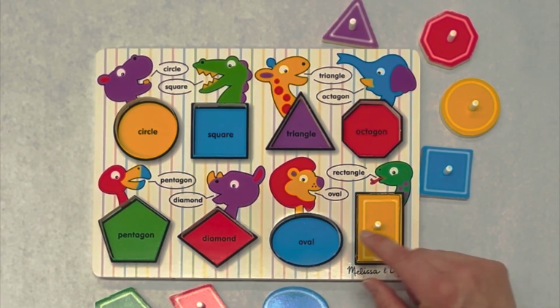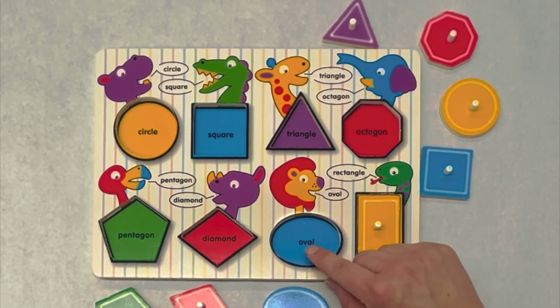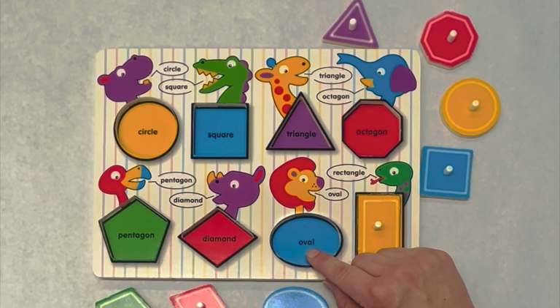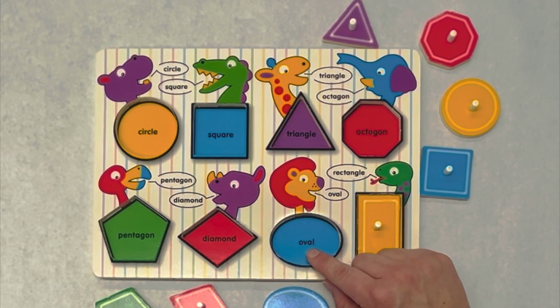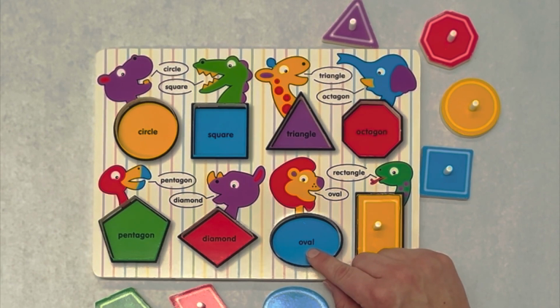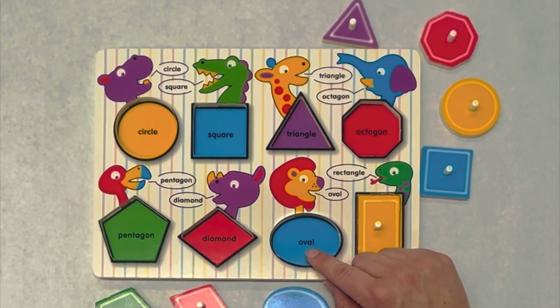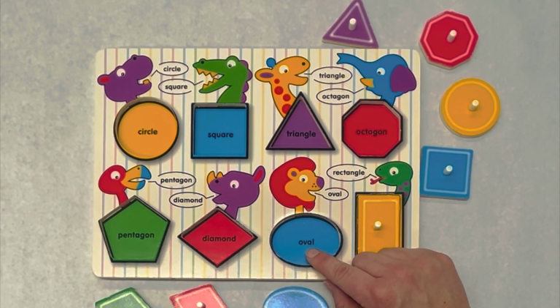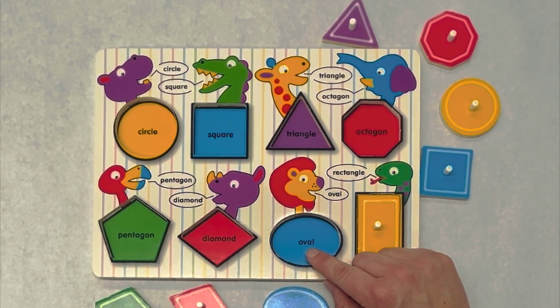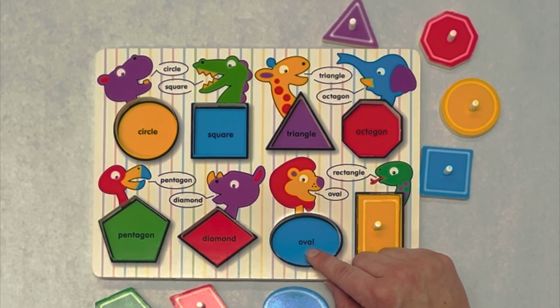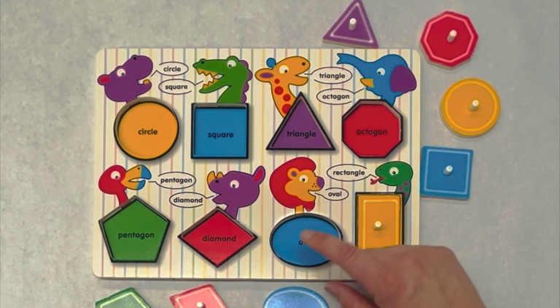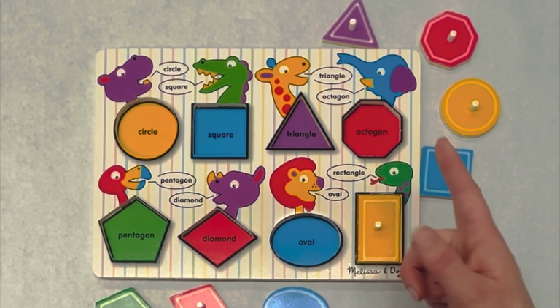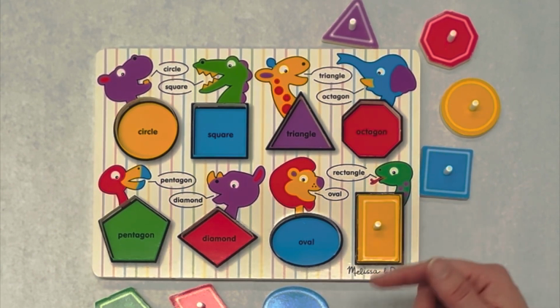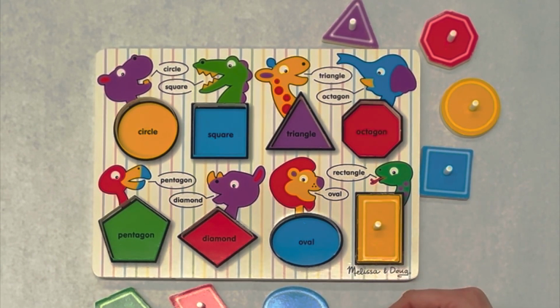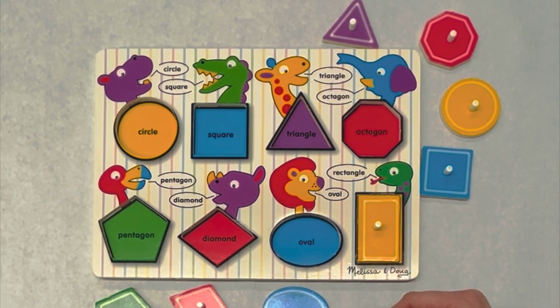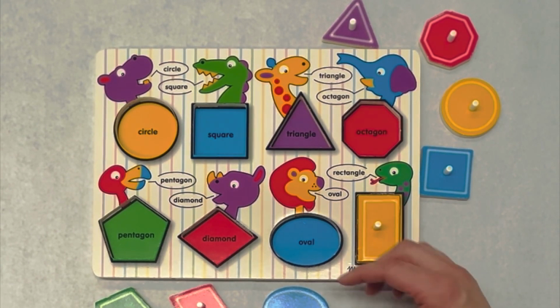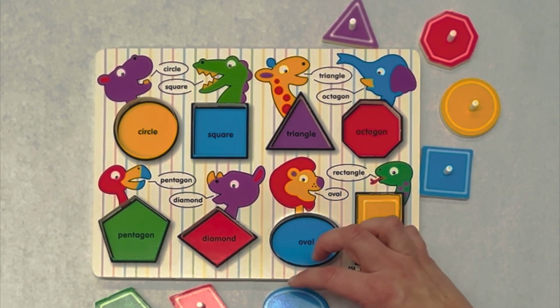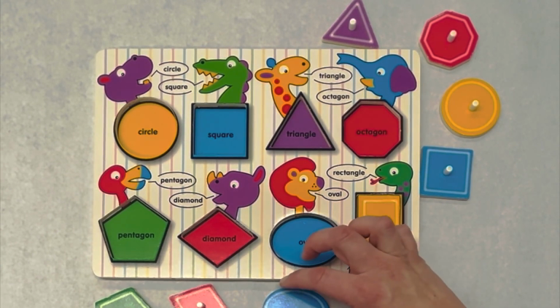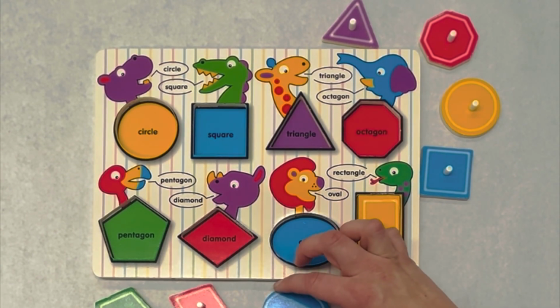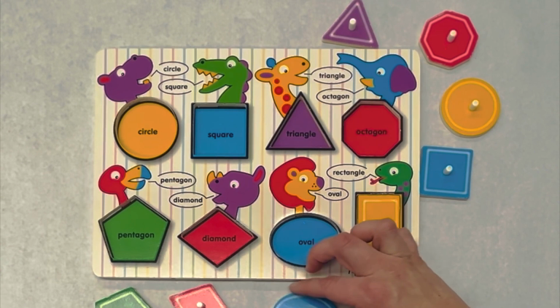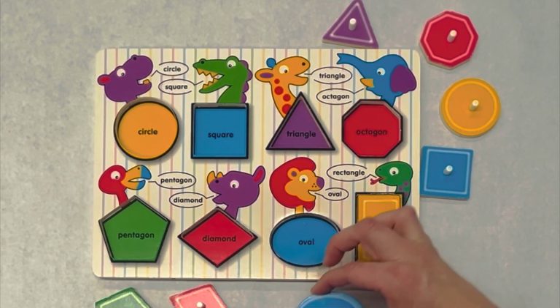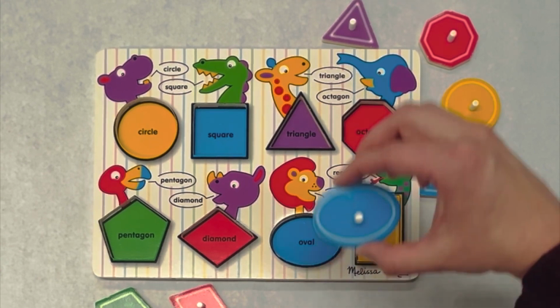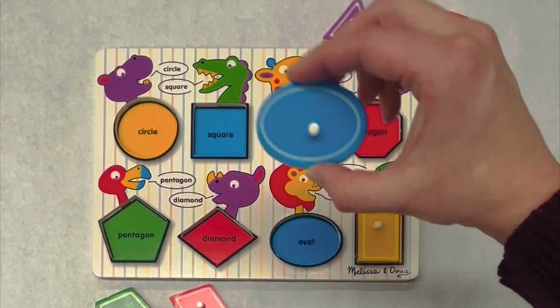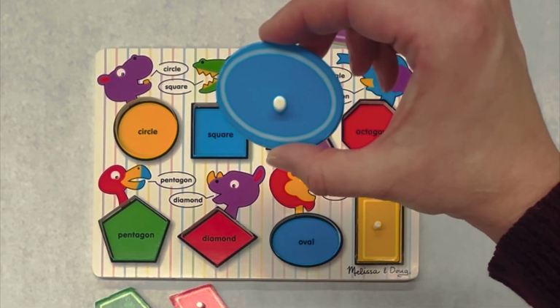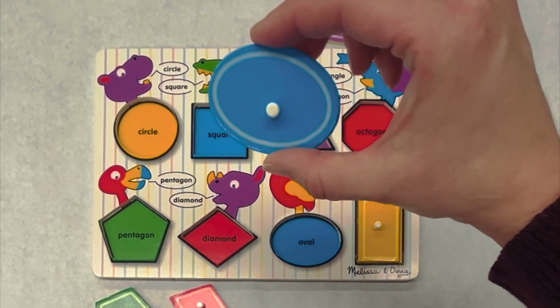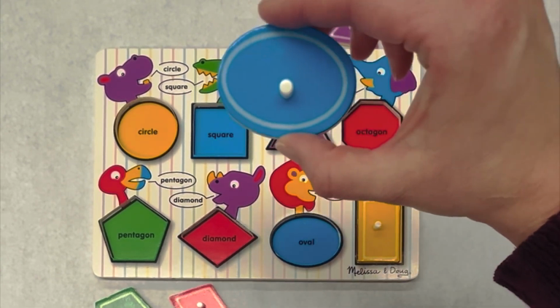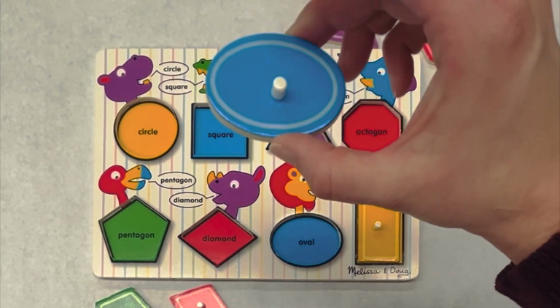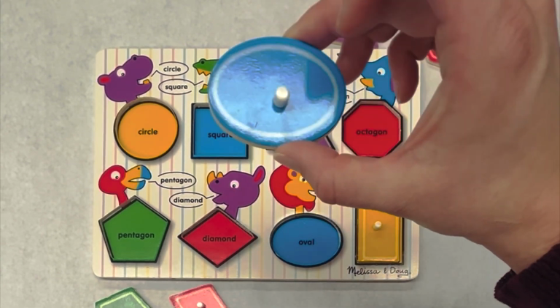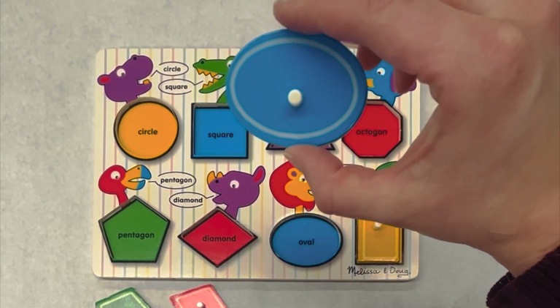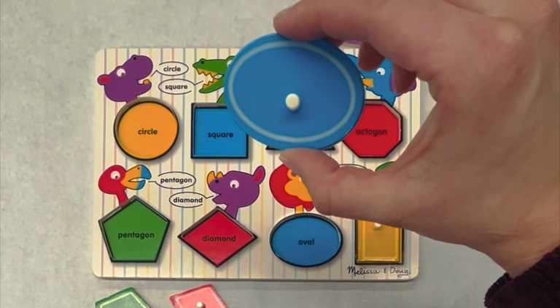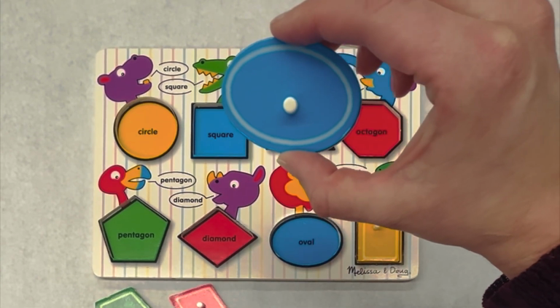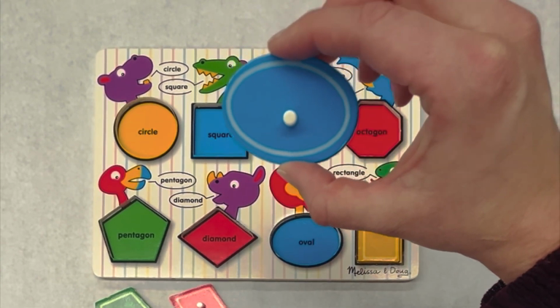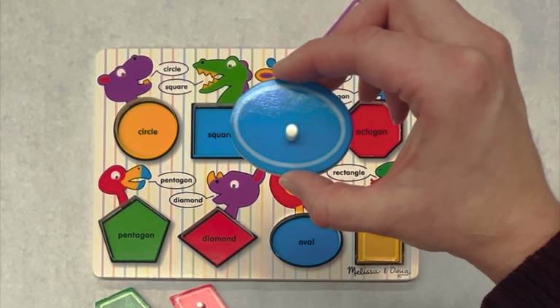This is an oval. Do you see an oval? Great. And what color is our oval? Blue. Blue.